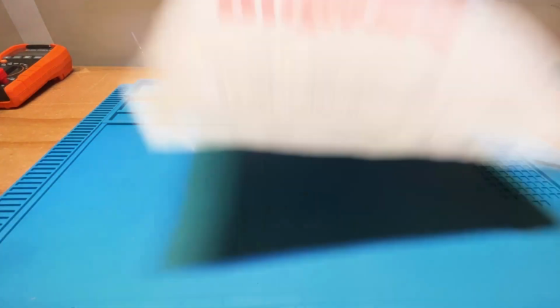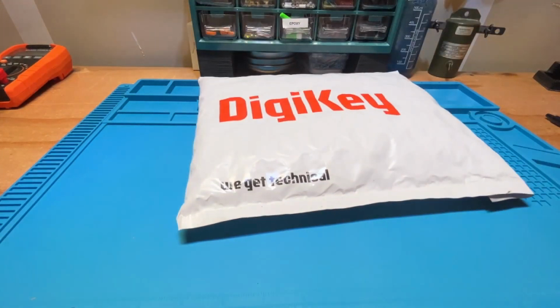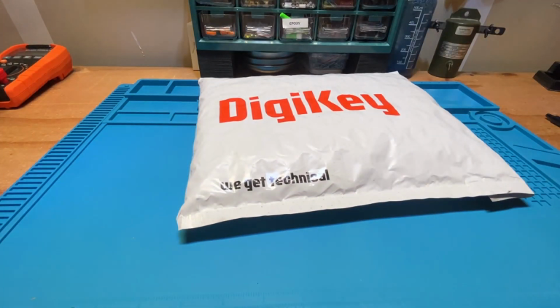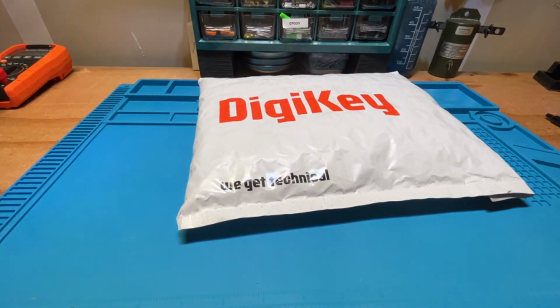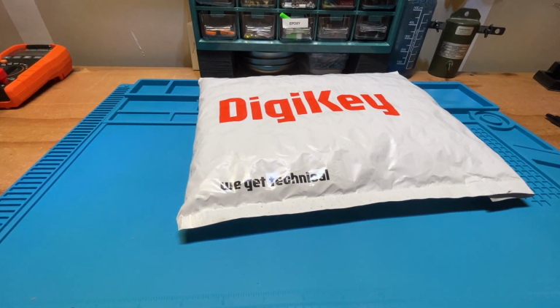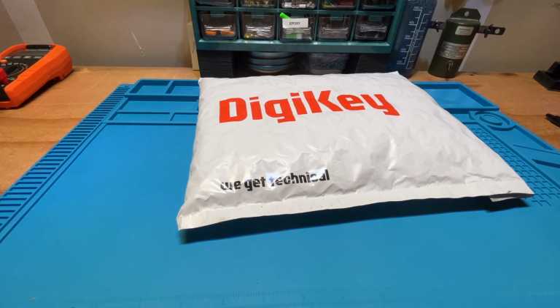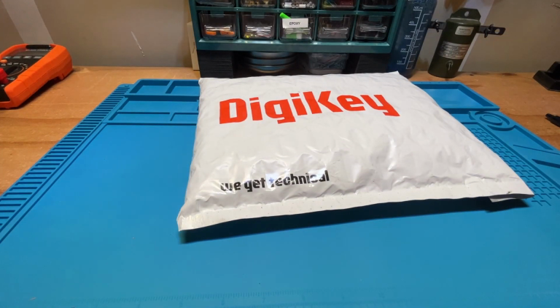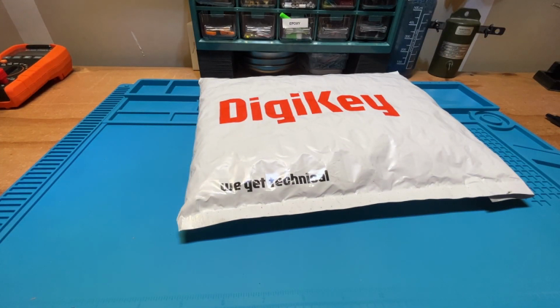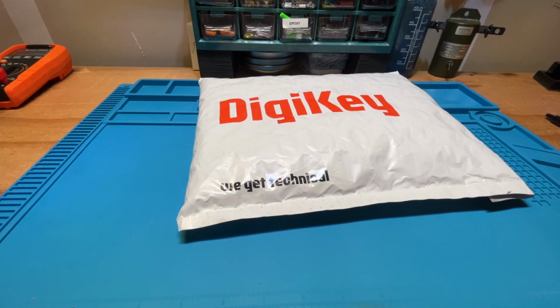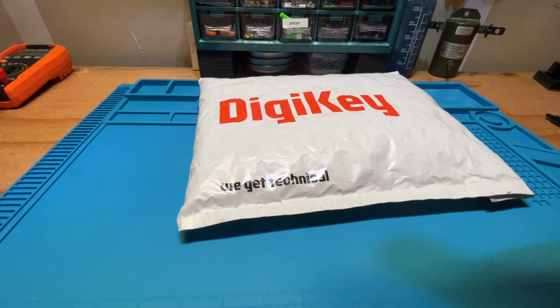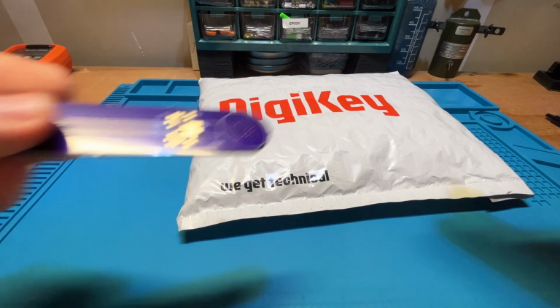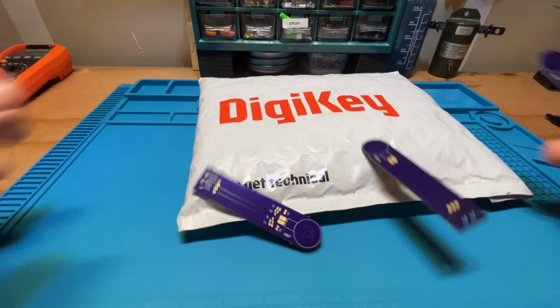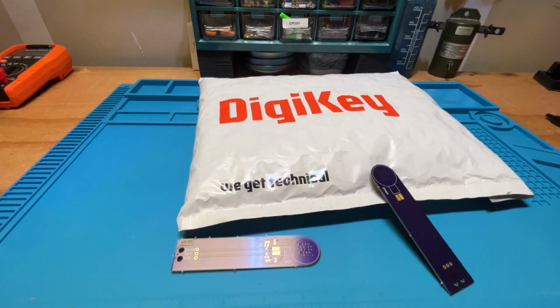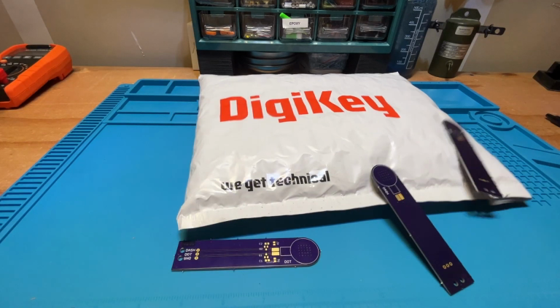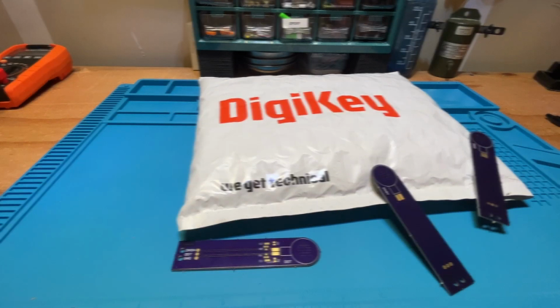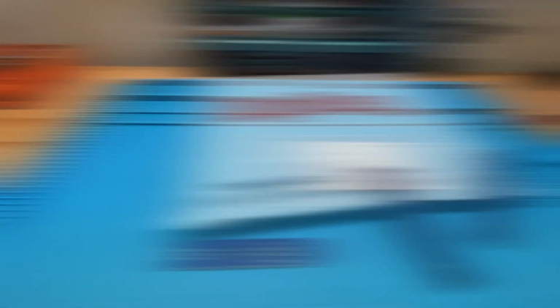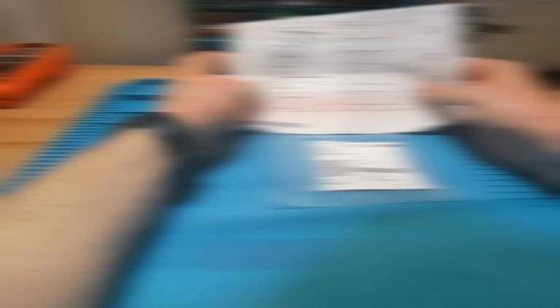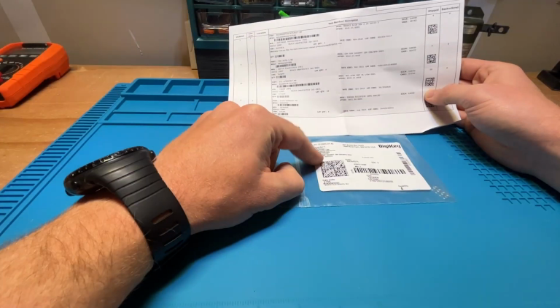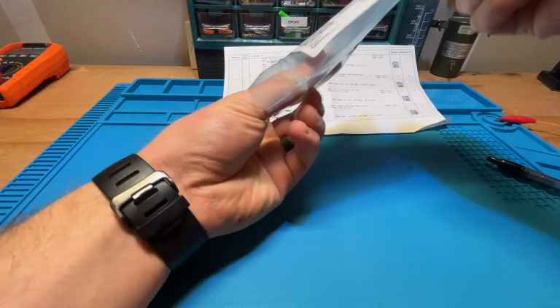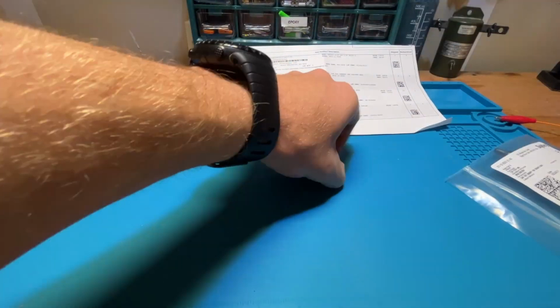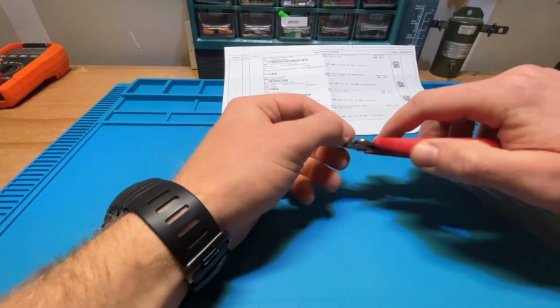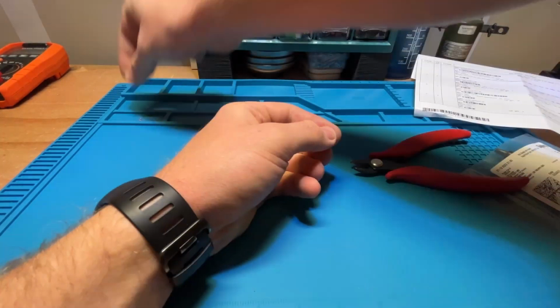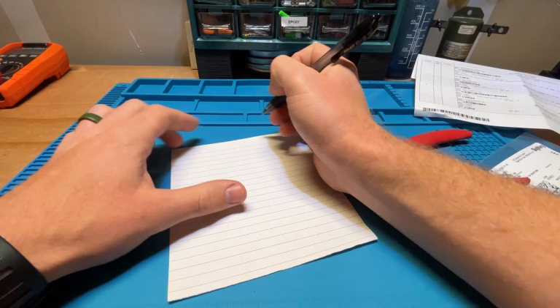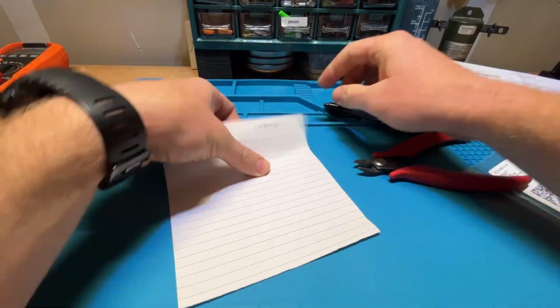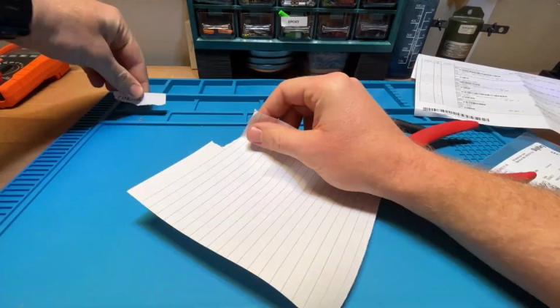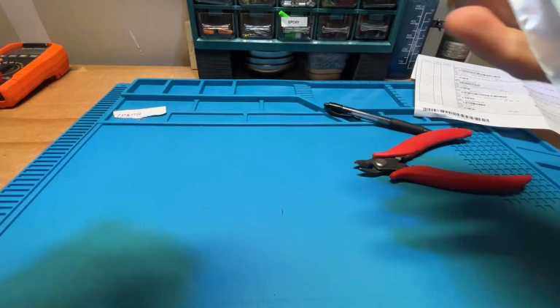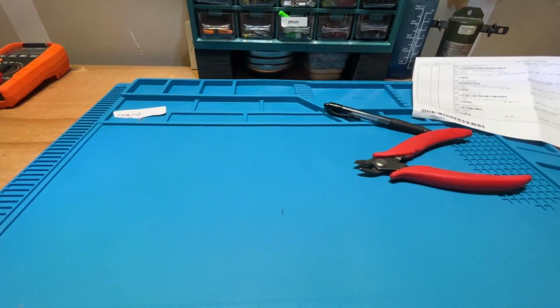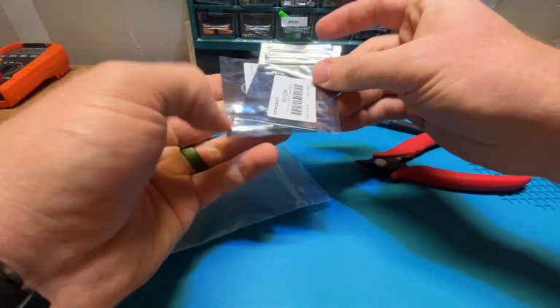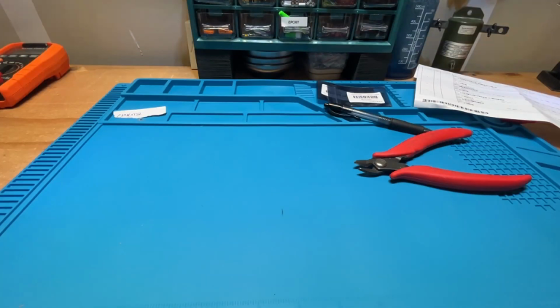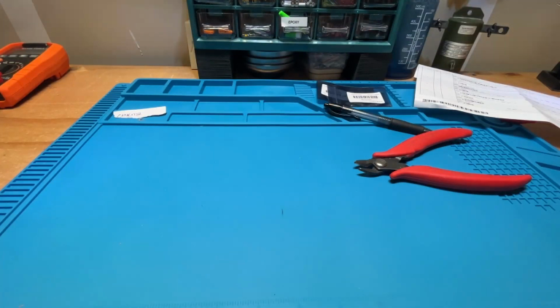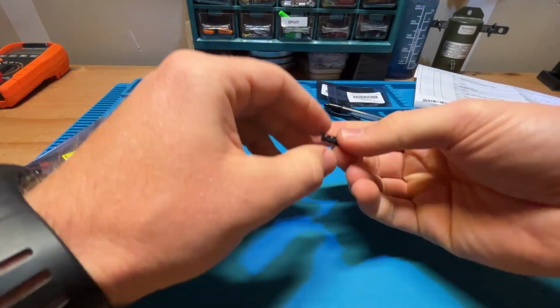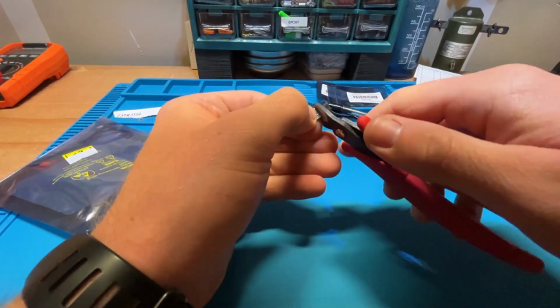Hey everybody, welcome to a Coex and Campstools build video. We're going to be building the VK3IL pressure paddle. It's a pretty straightforward build. Links are going to be in the description for everything that you're going to need, as well as the instructions.